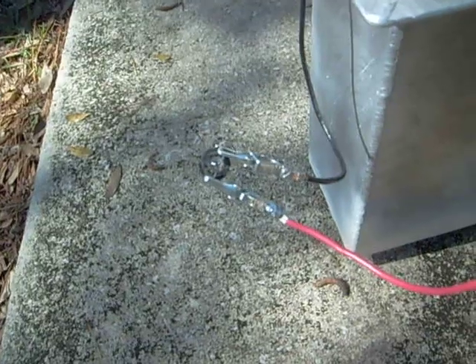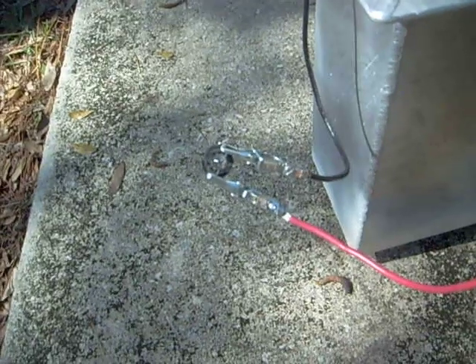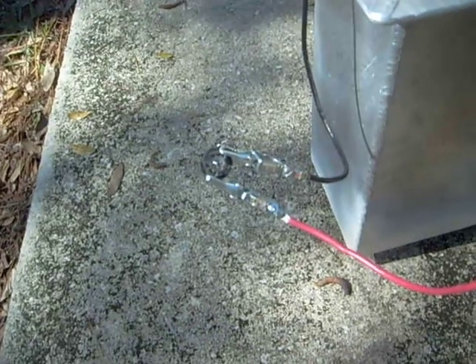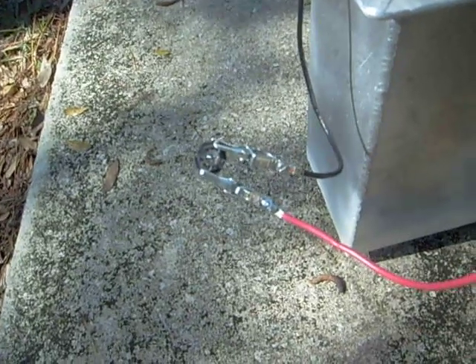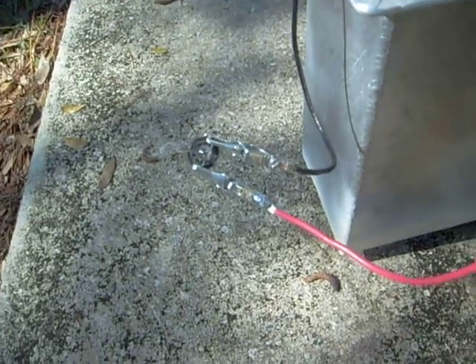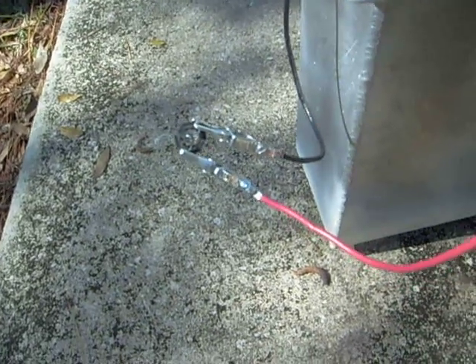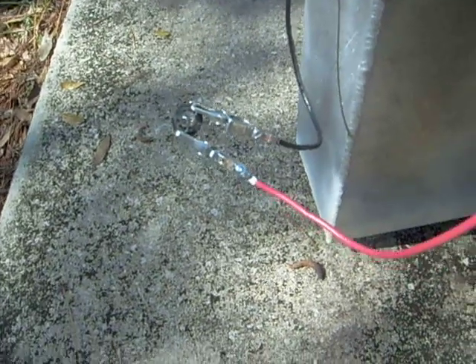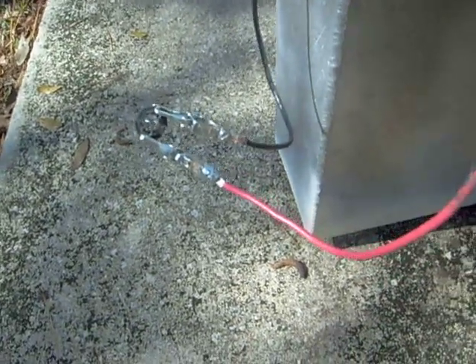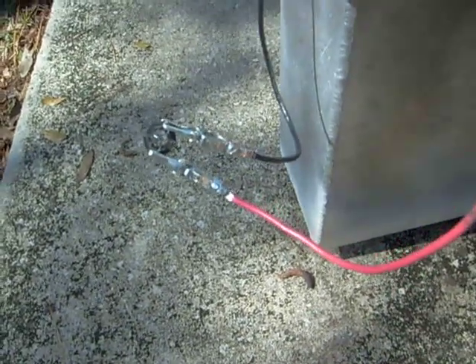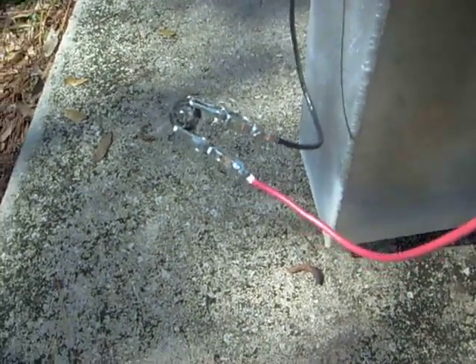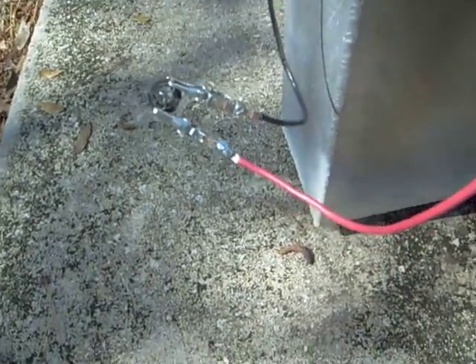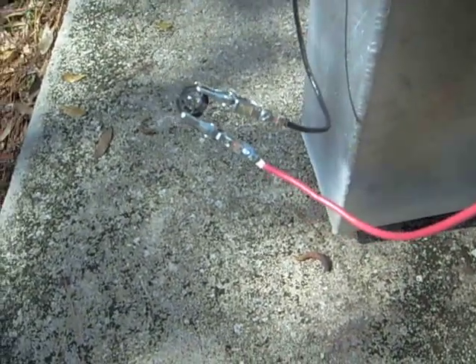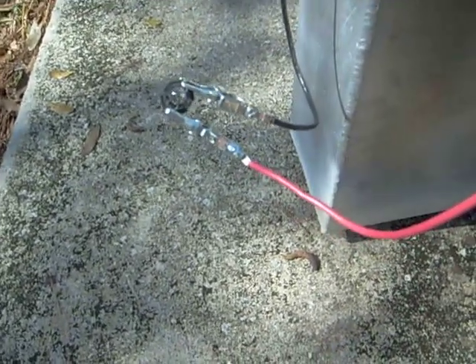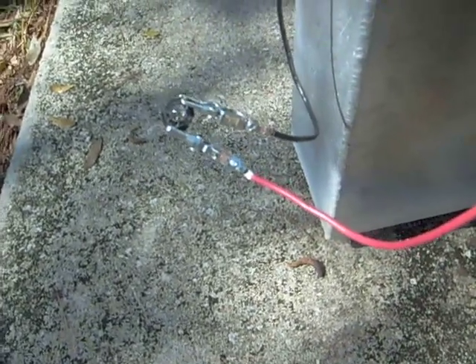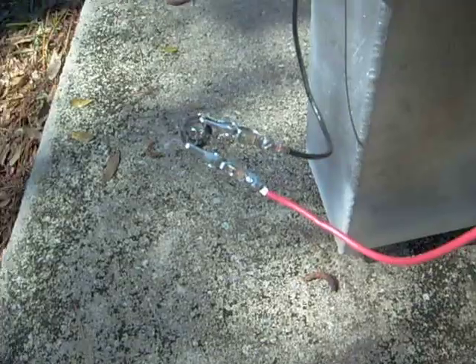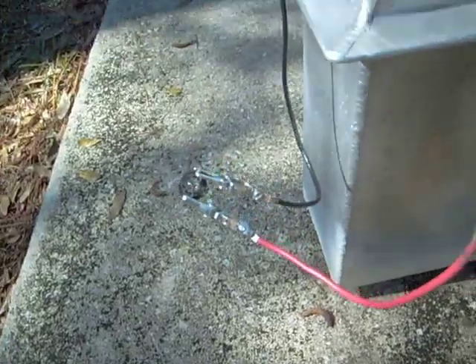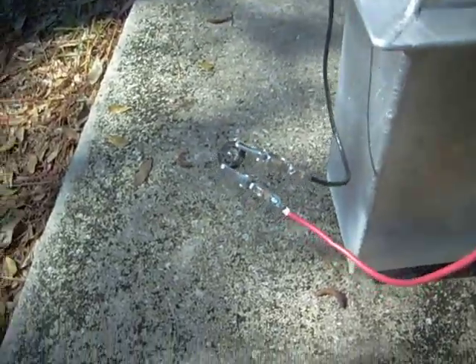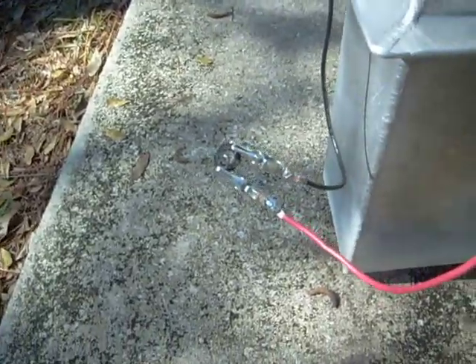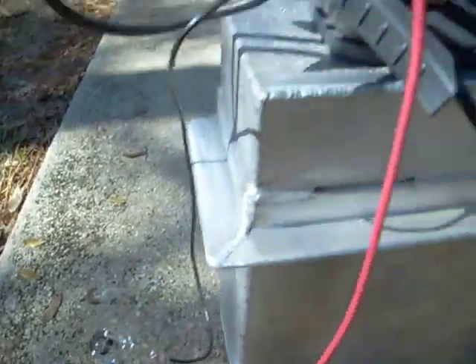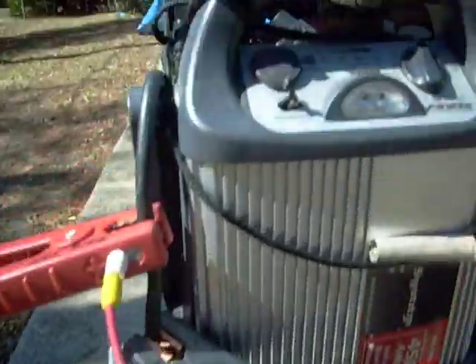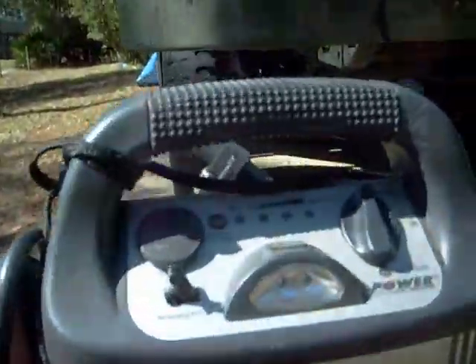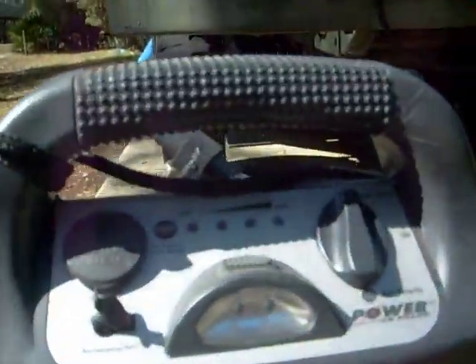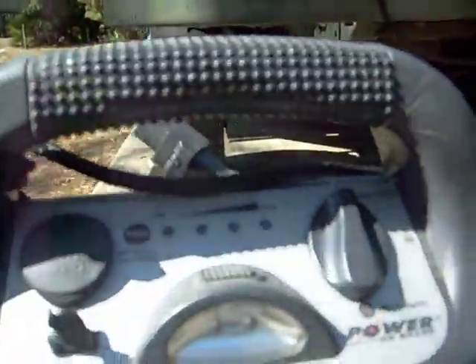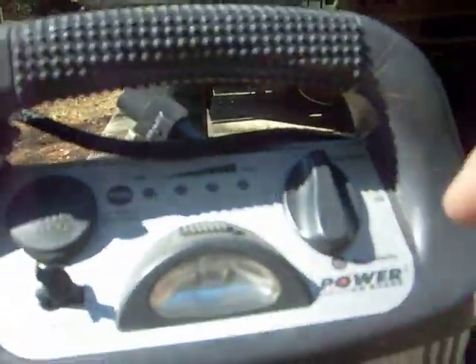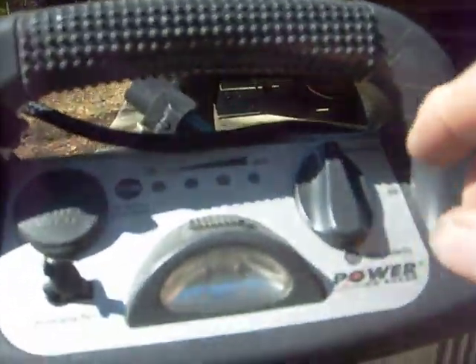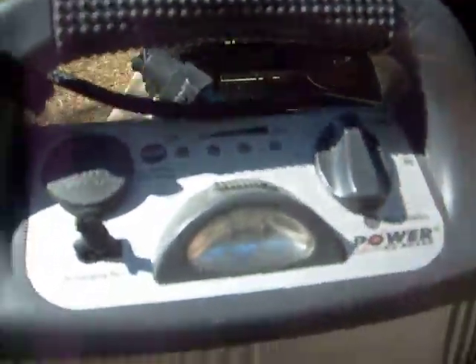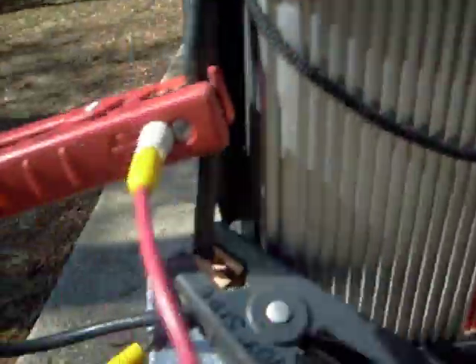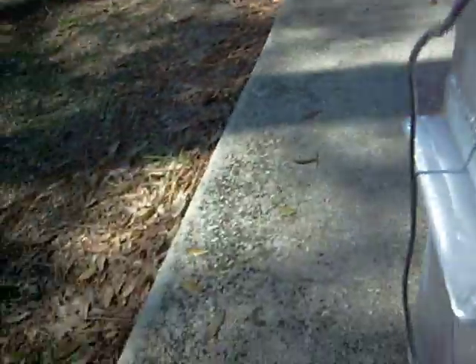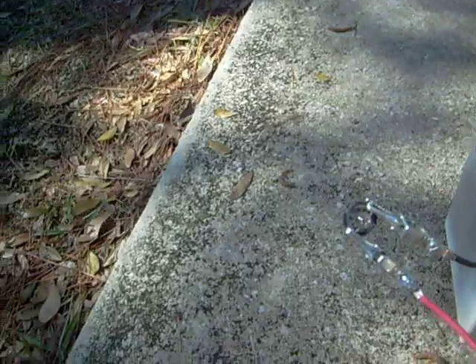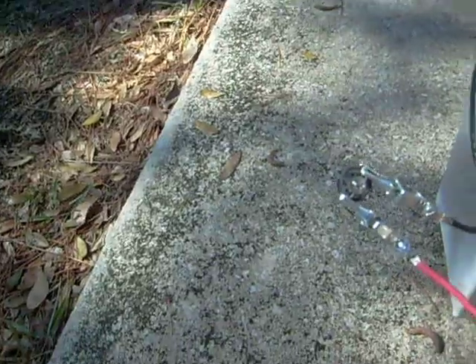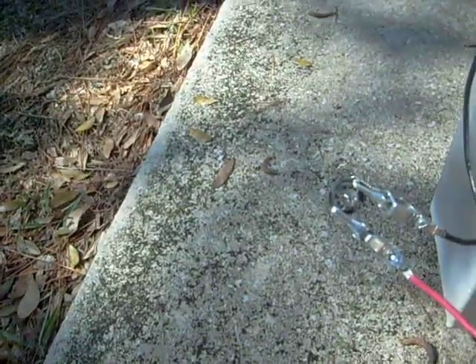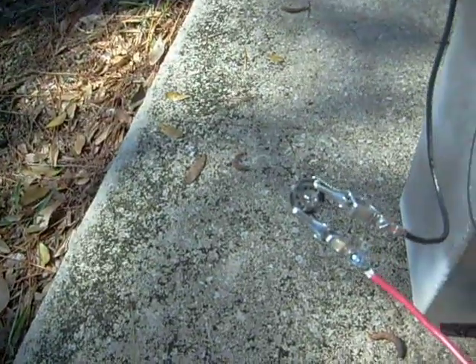I thought the alligator clips would be perfect — black being negative, positive is red — and I'm going to turn this on here and you can watch the bulb light up.